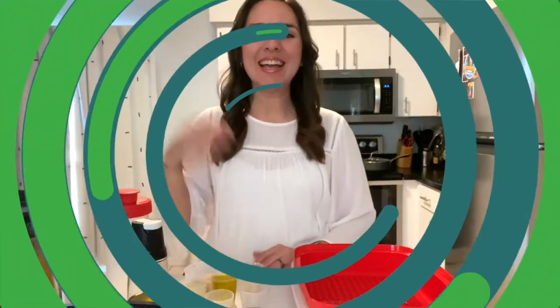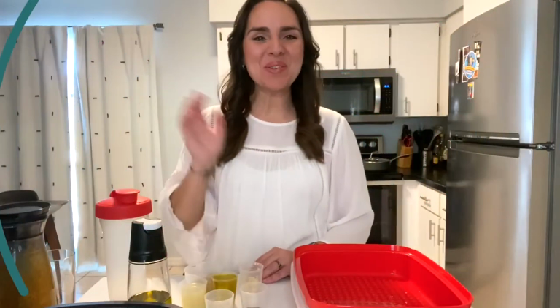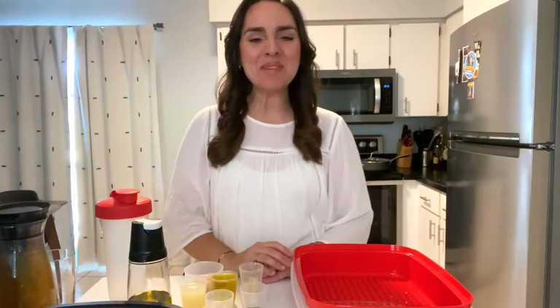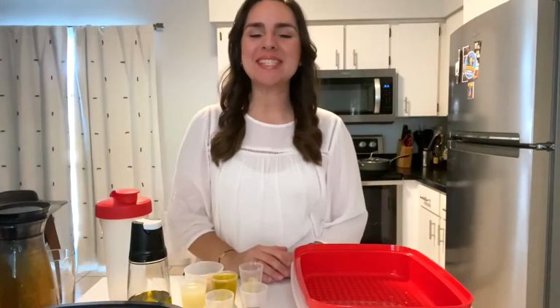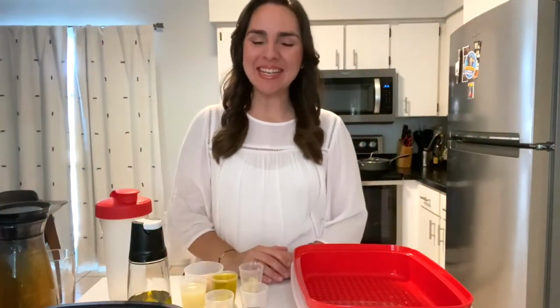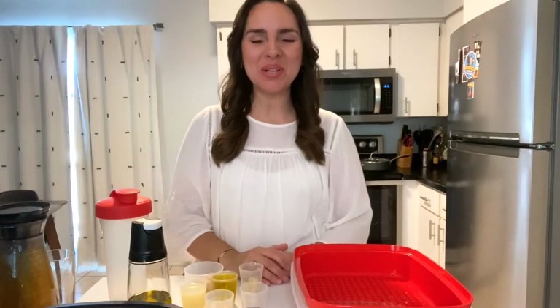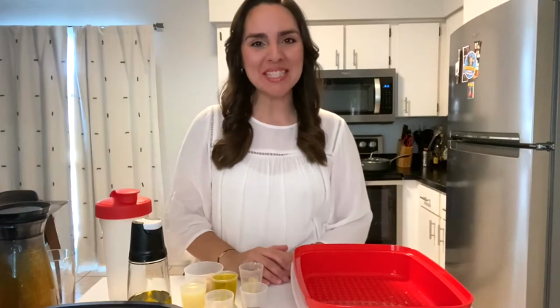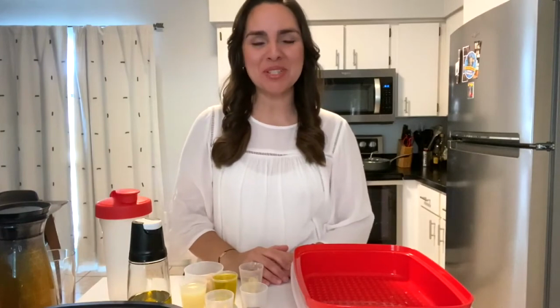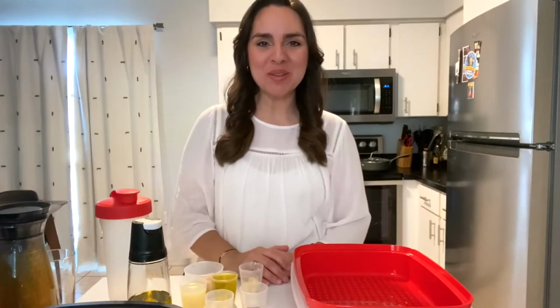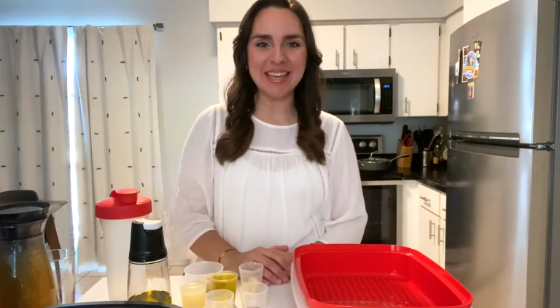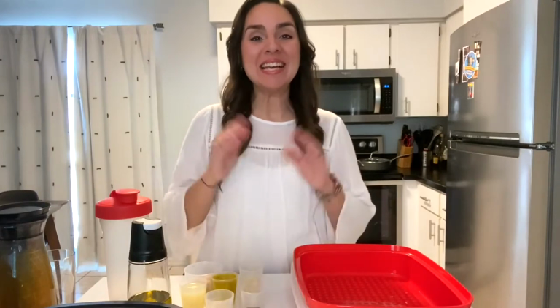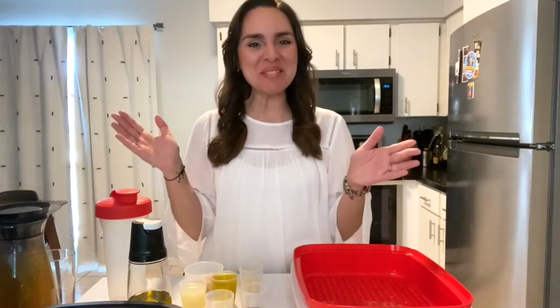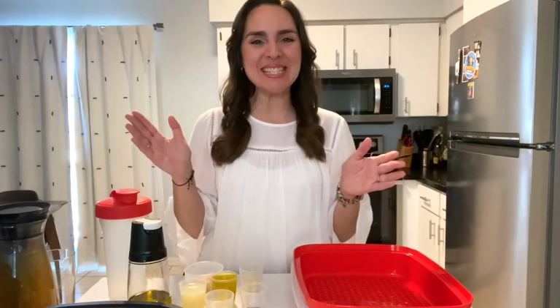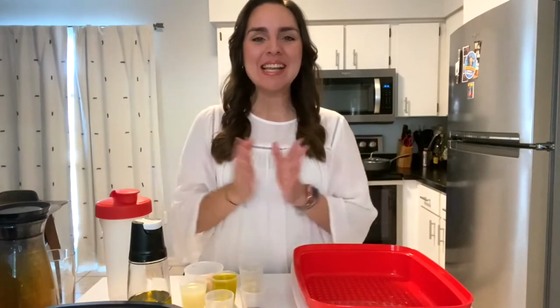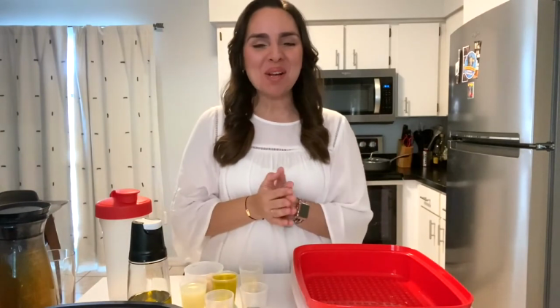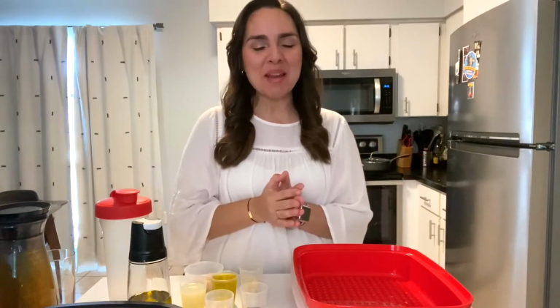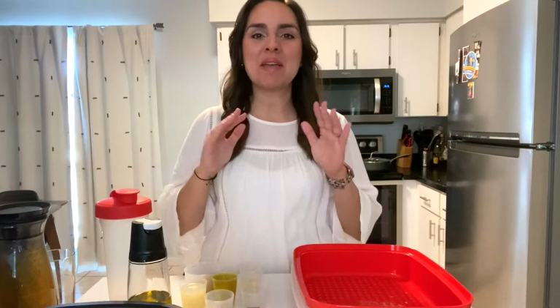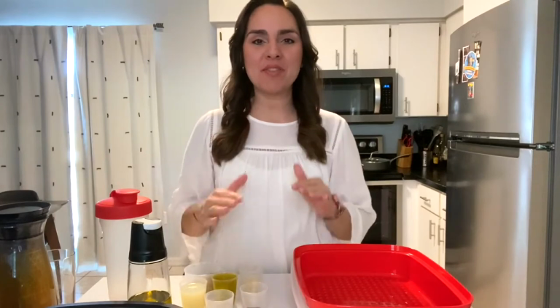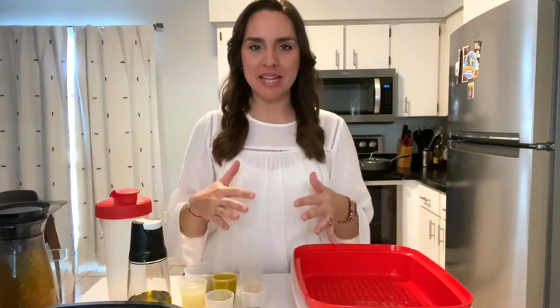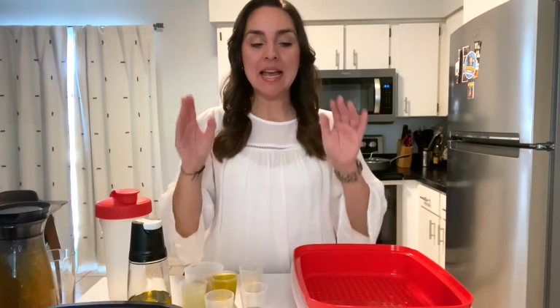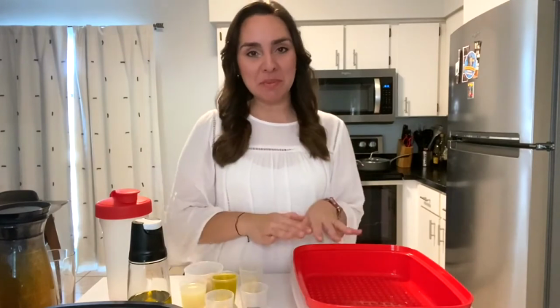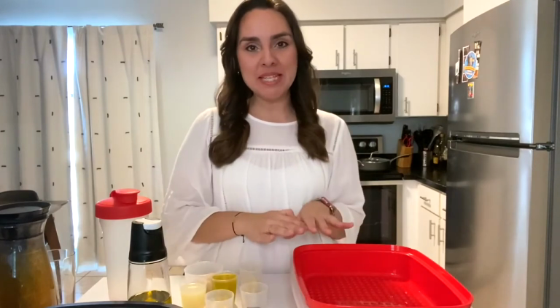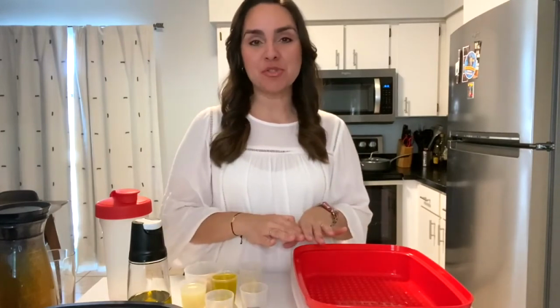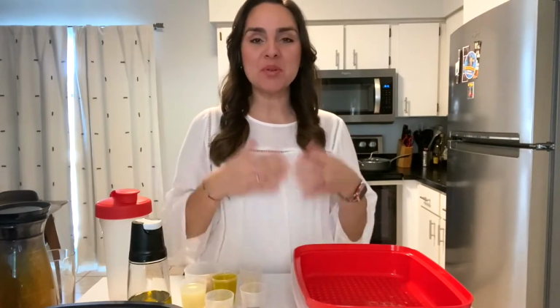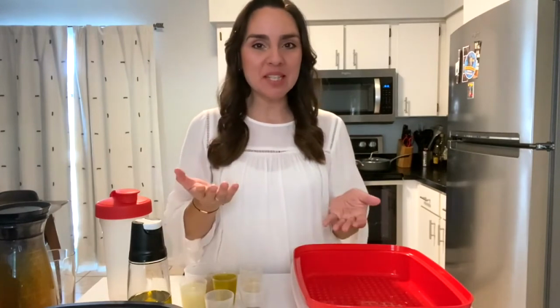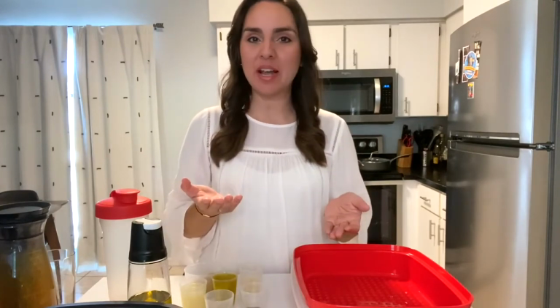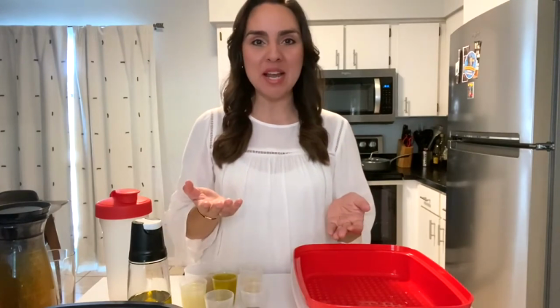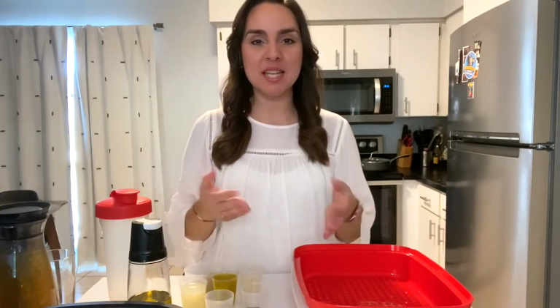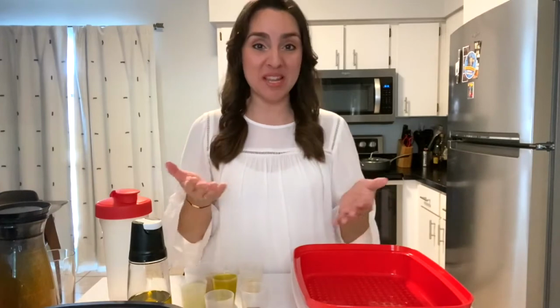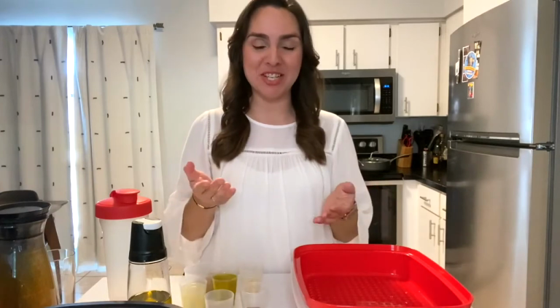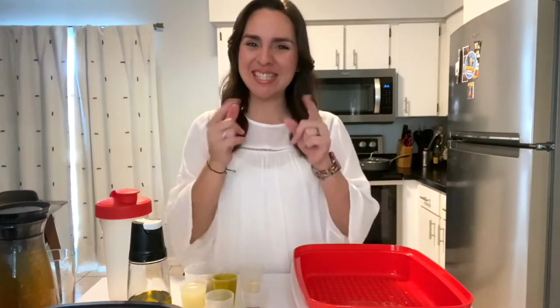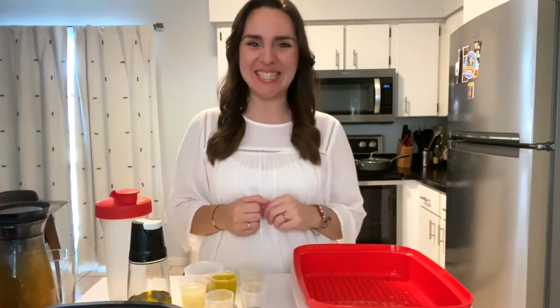Hi everyone, my name is Dia and I'm the culinary expert for Tupperware US and Canada. Welcome to my kitchen. Today I want to show you how to make one of my favorite marinades. I'm going to be using it for shrimp, but you could really use it for any other kind of protein or even veggies. So let's get started.